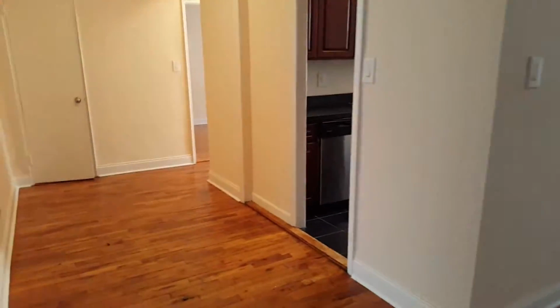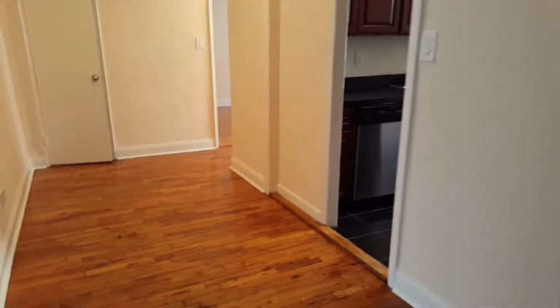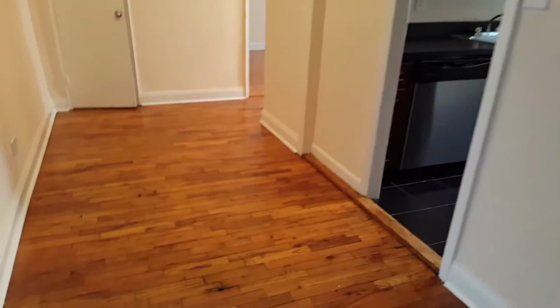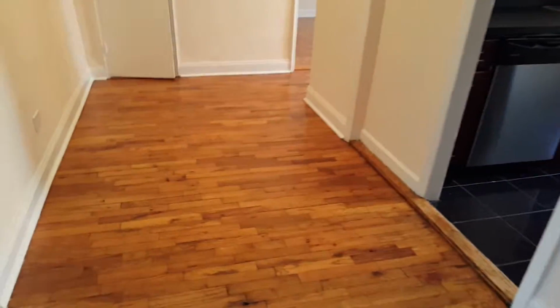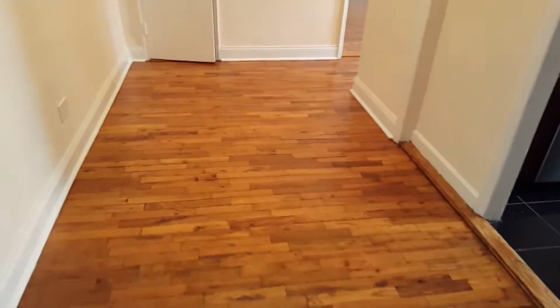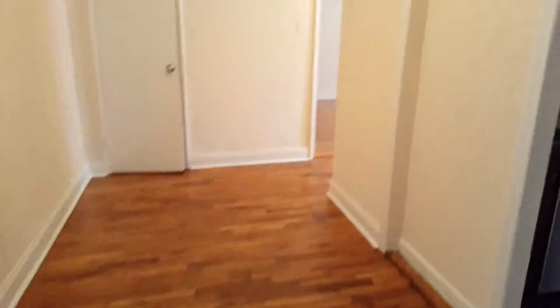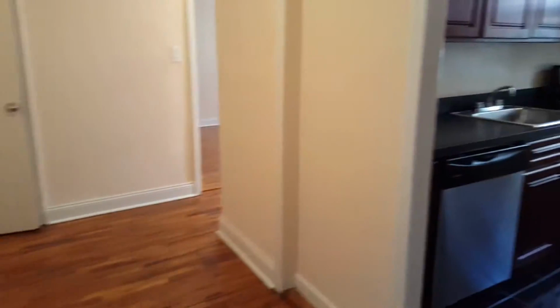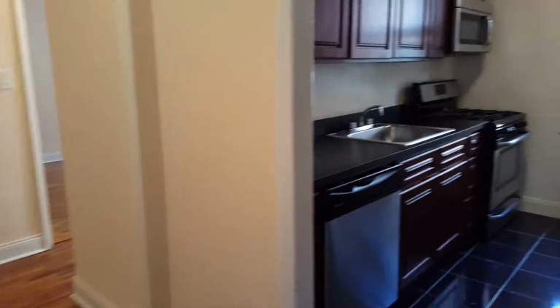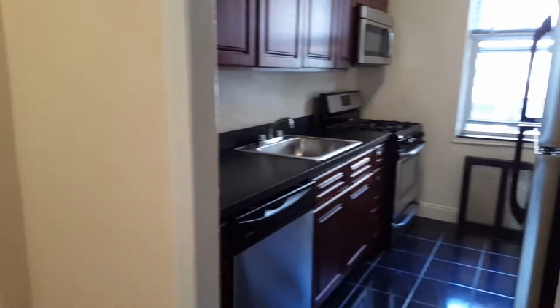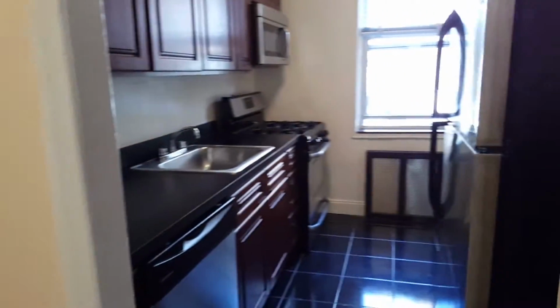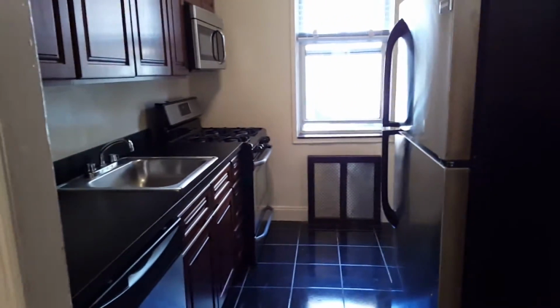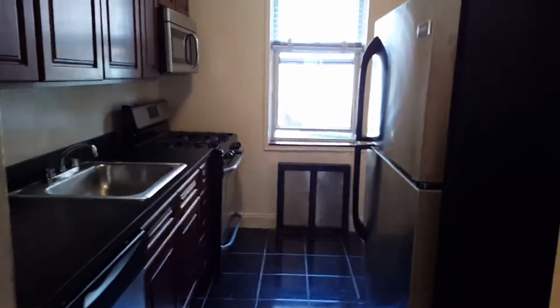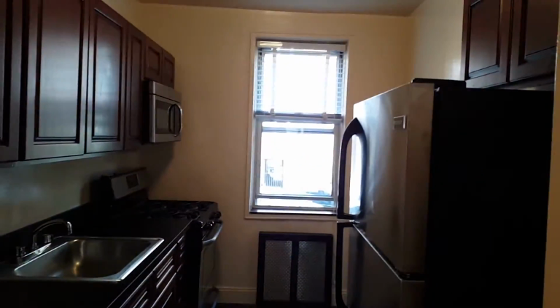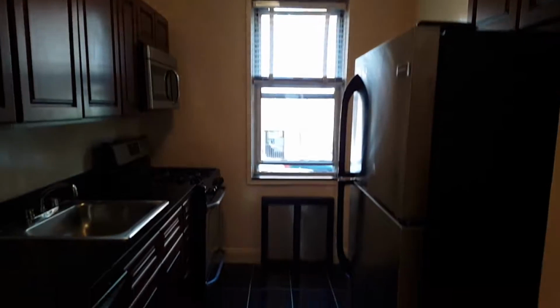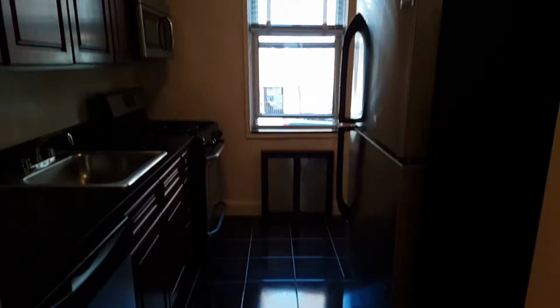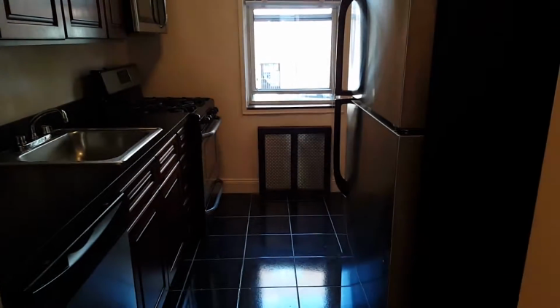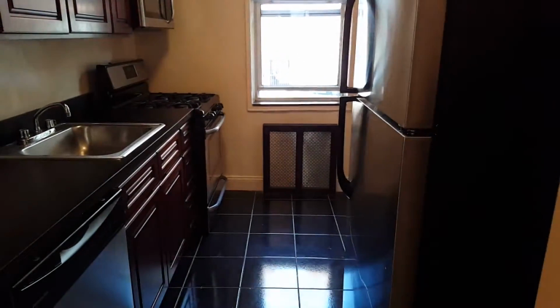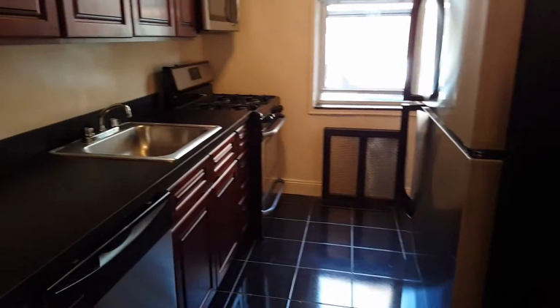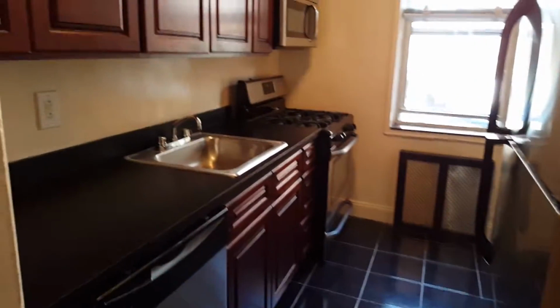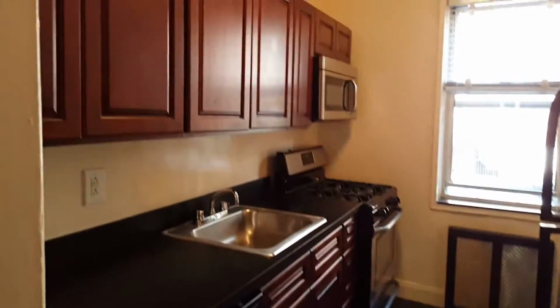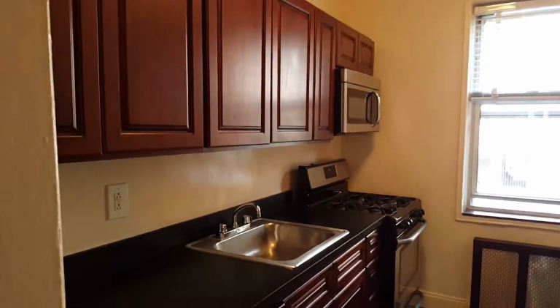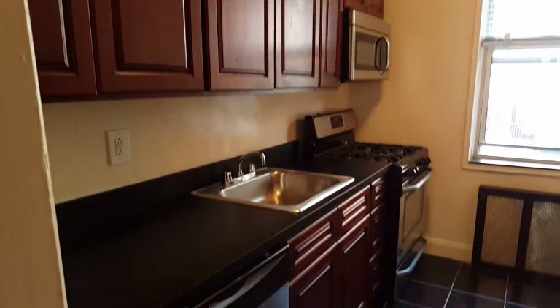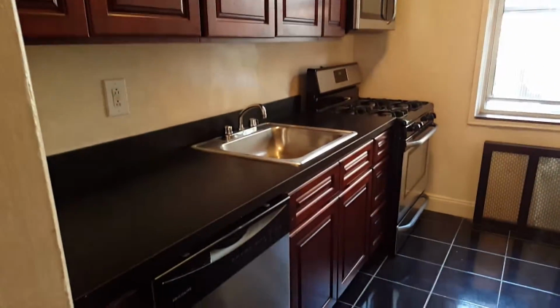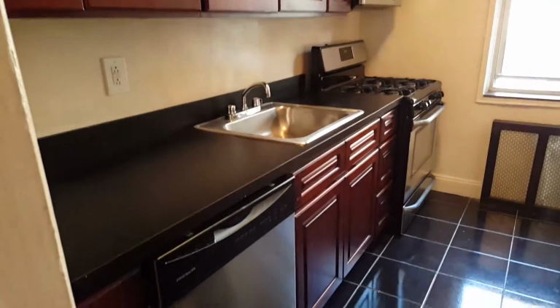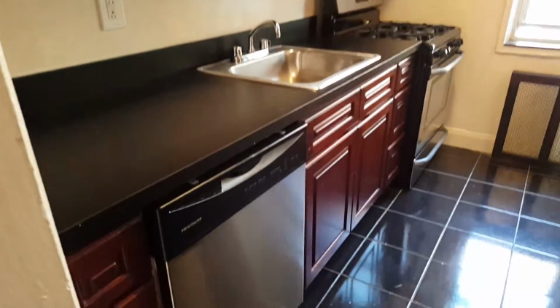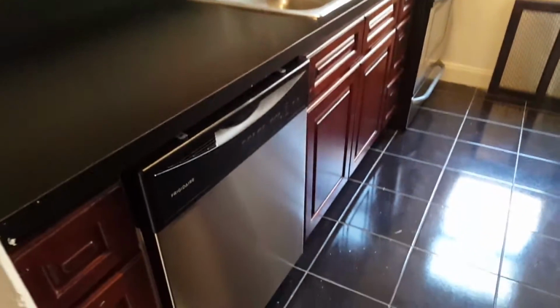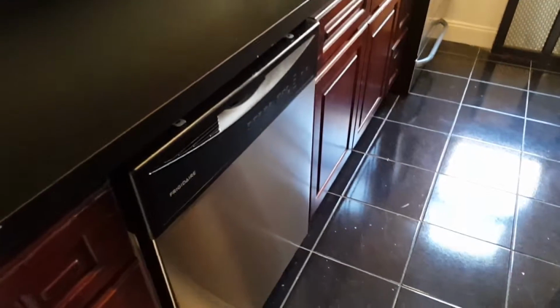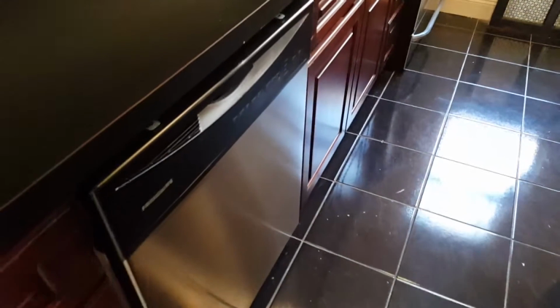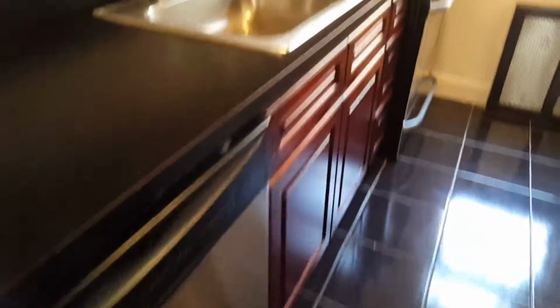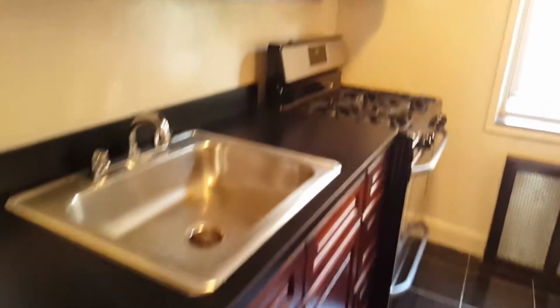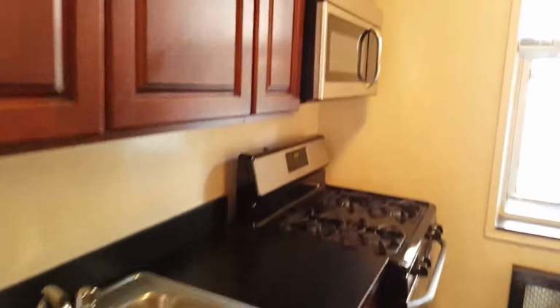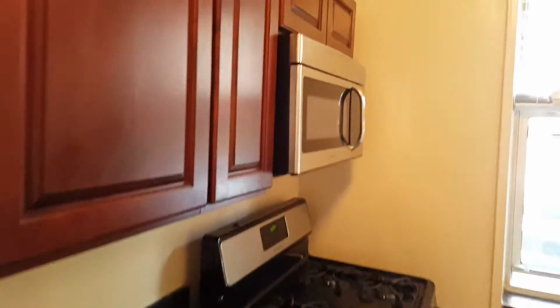This could be the dining area by the kitchen. A beautiful kitchen with all stainless steel appliances, a lot of cabinets, a lot of counter space. It comes with a dishwasher and a microwave.